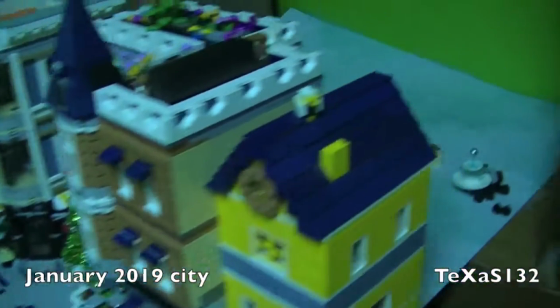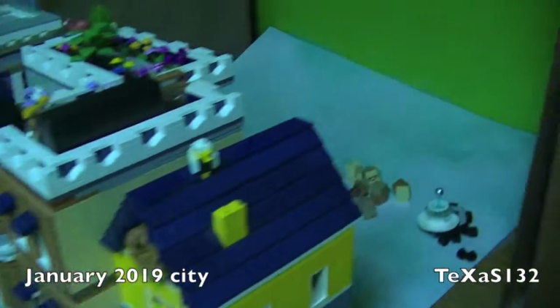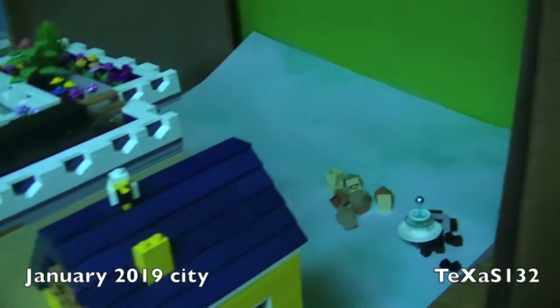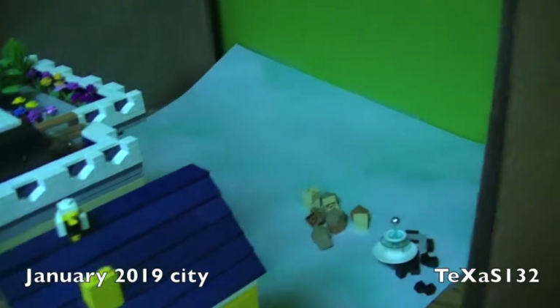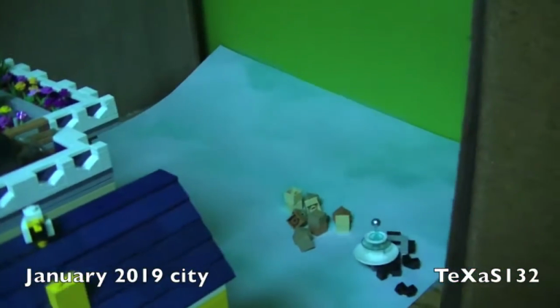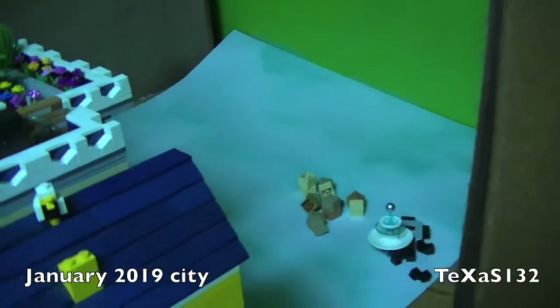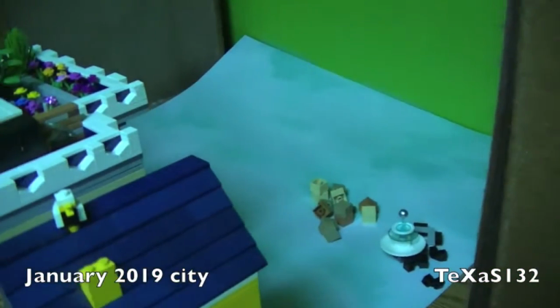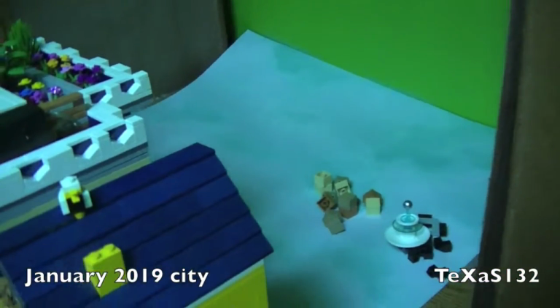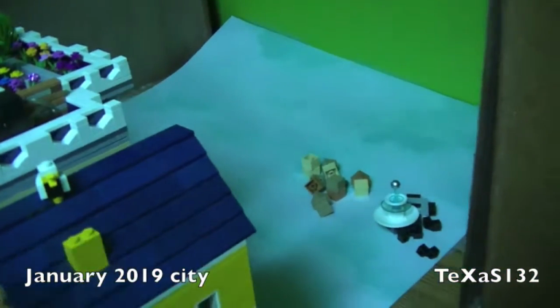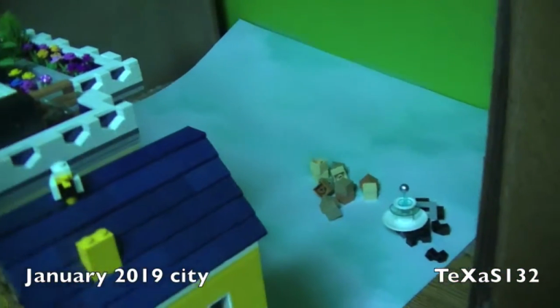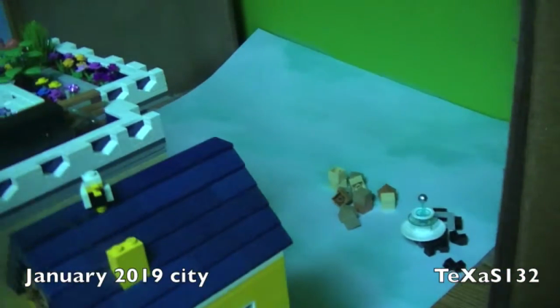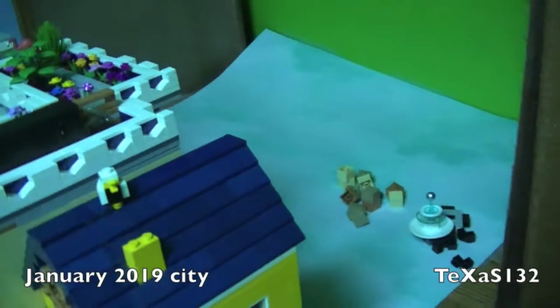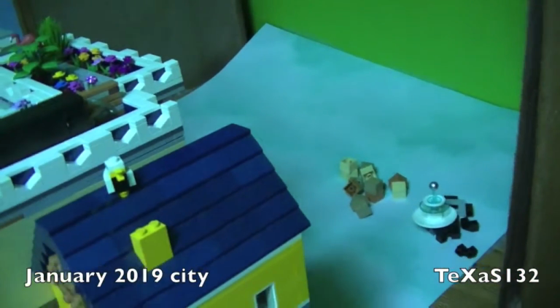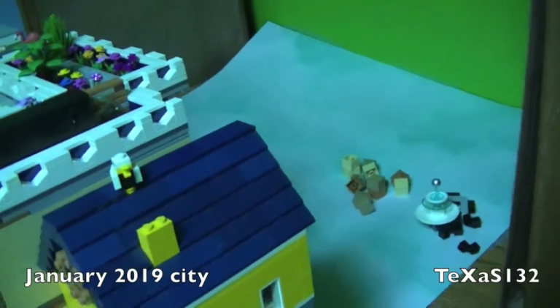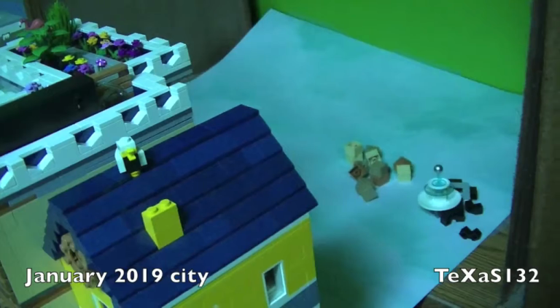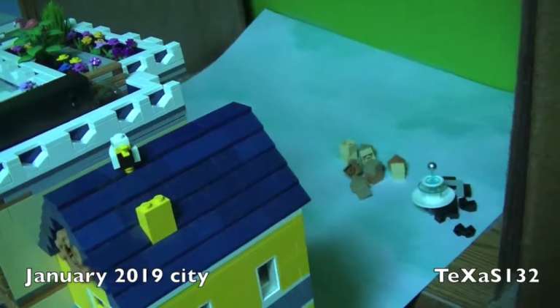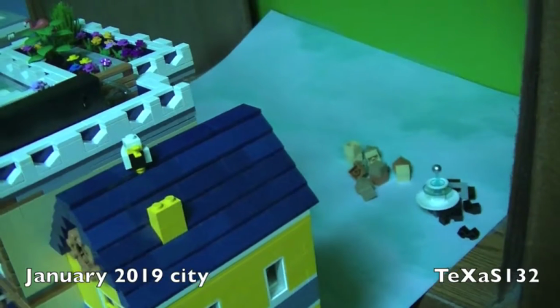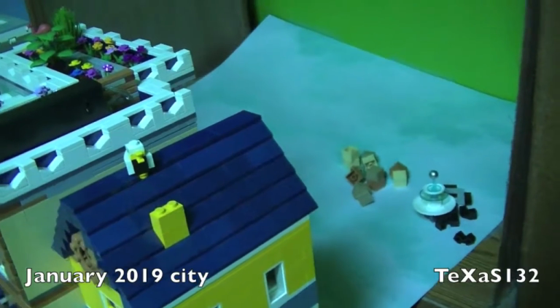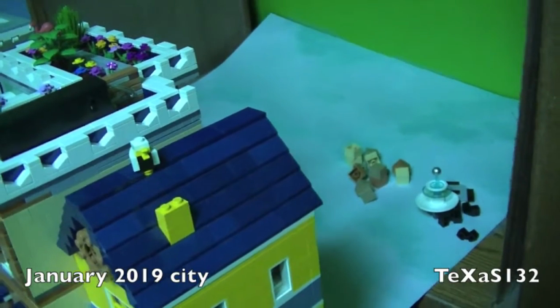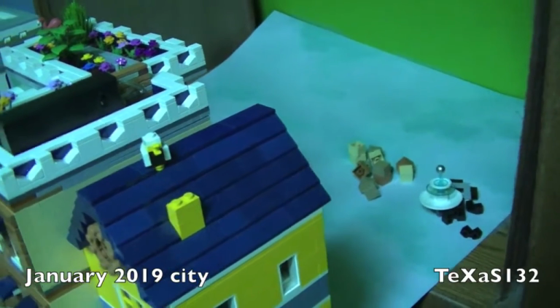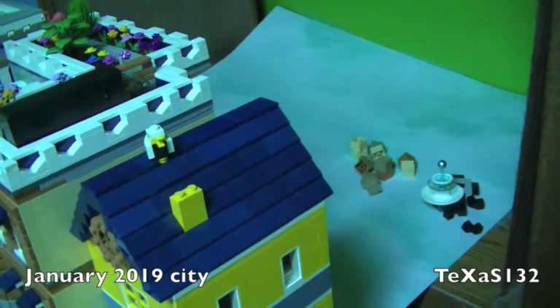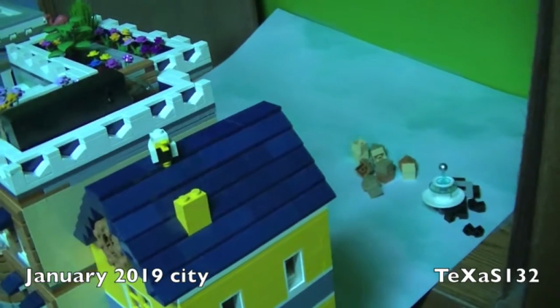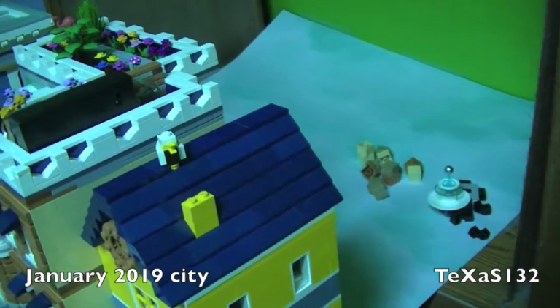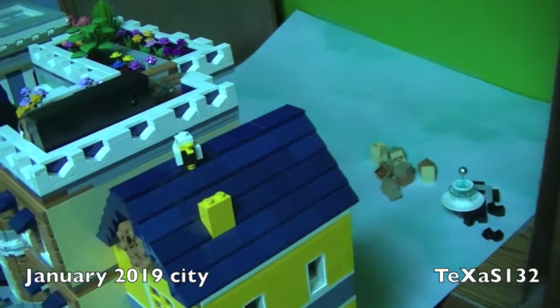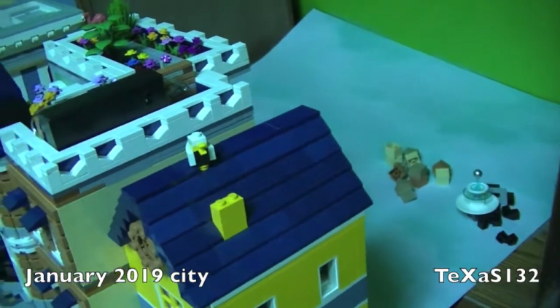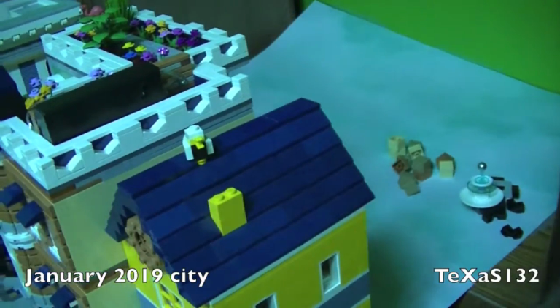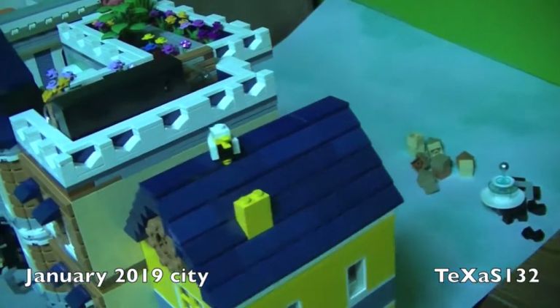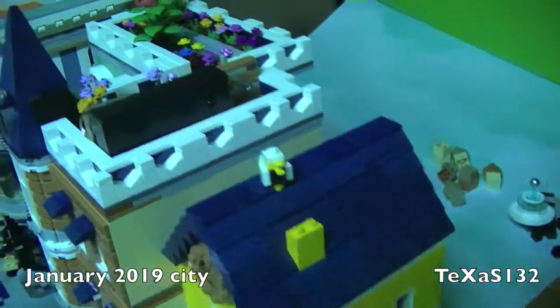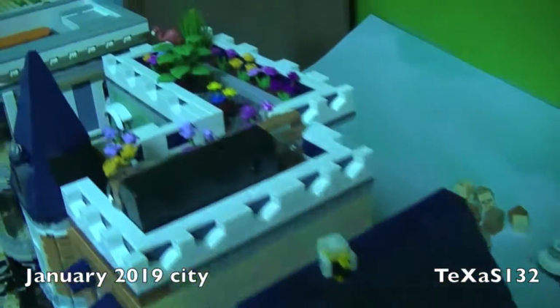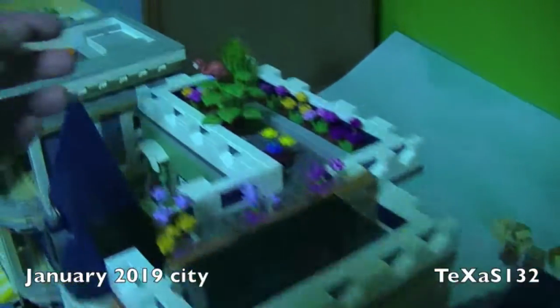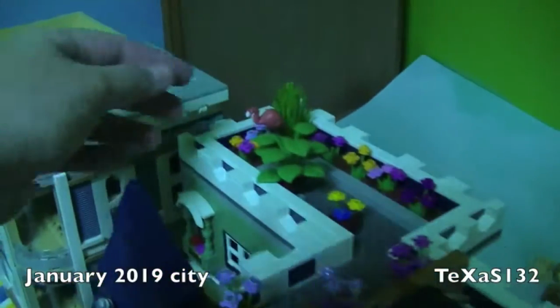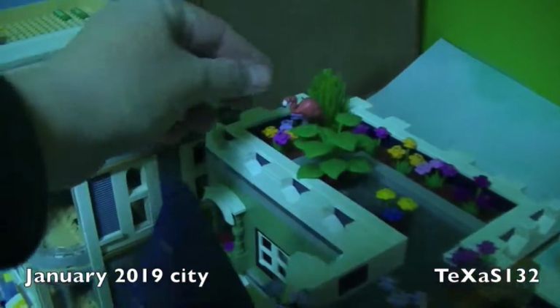Still haven't done anything with the beach. I need to do that. Hopefully I'll have time this month — I keep saying that and I keep not doing it.